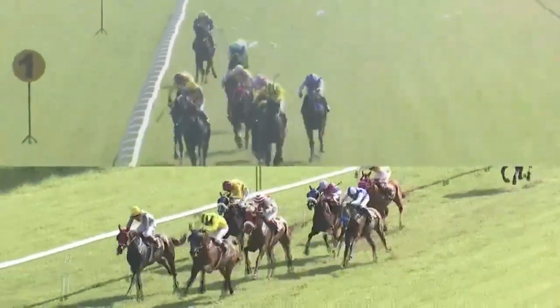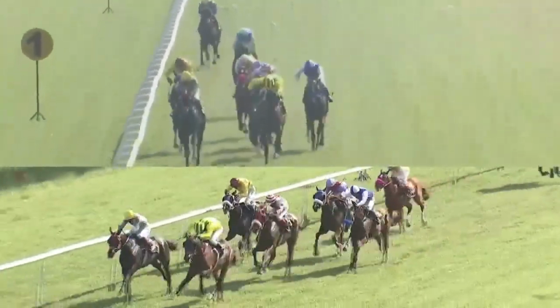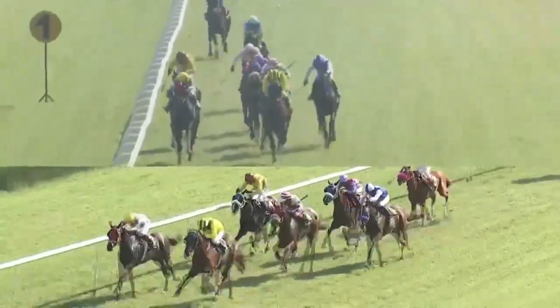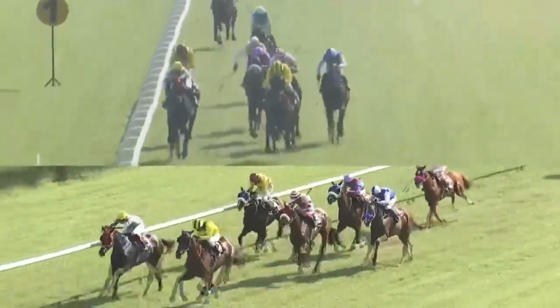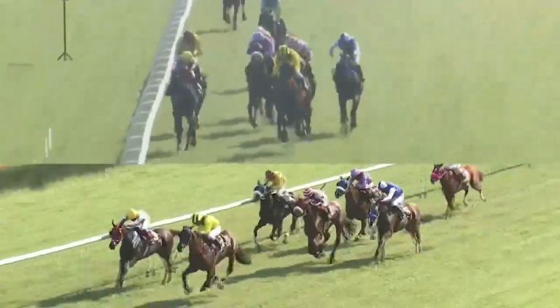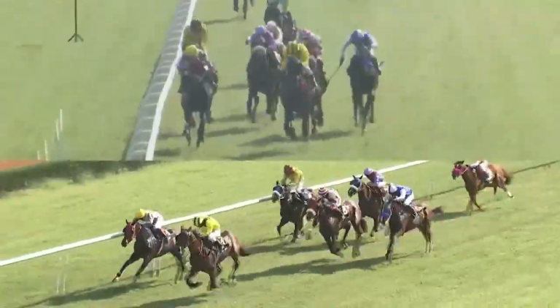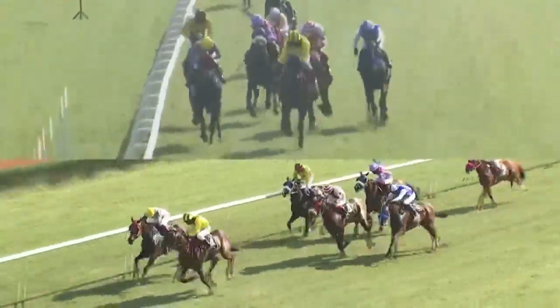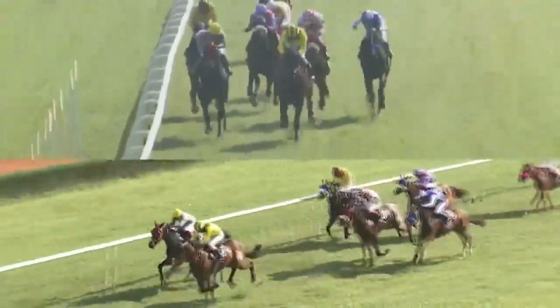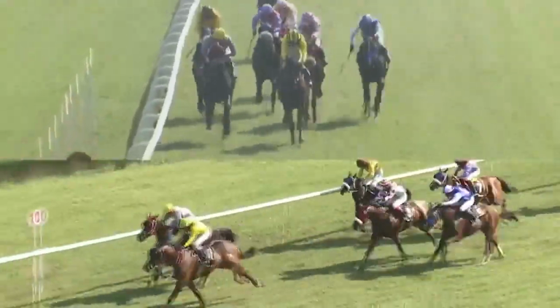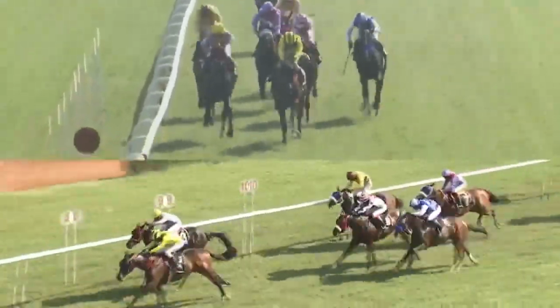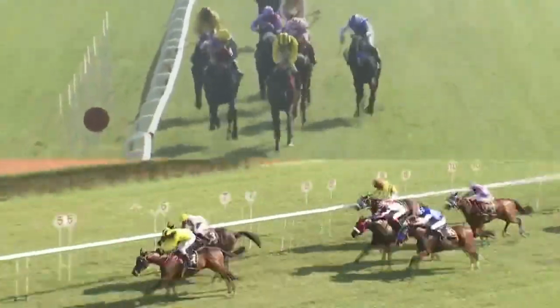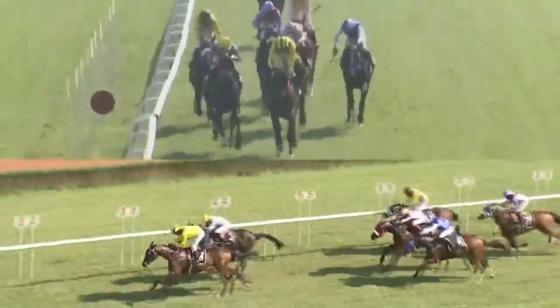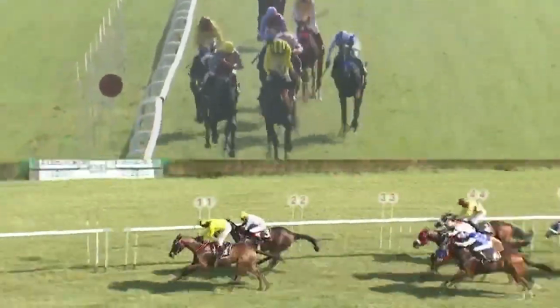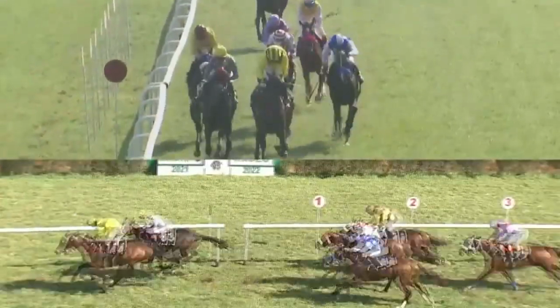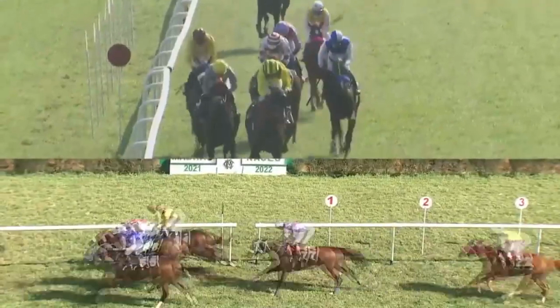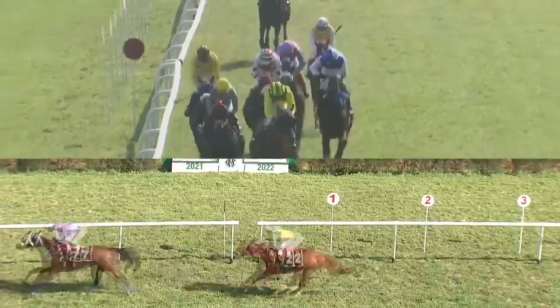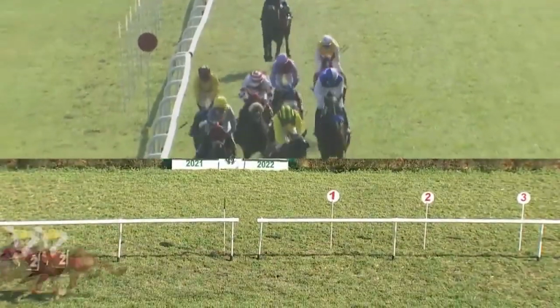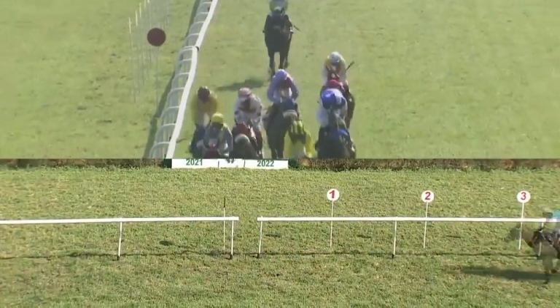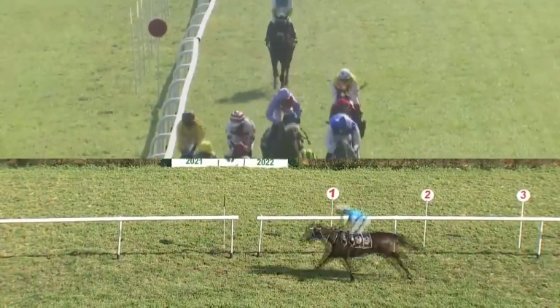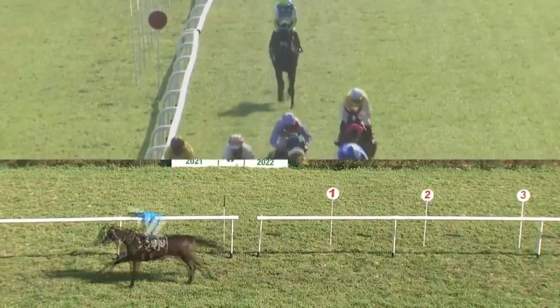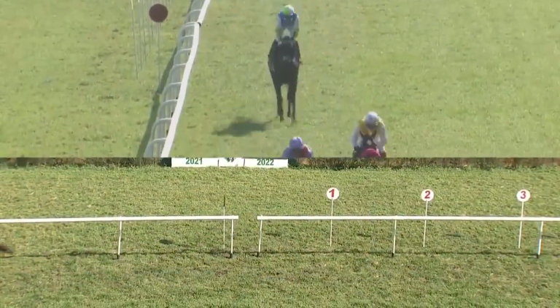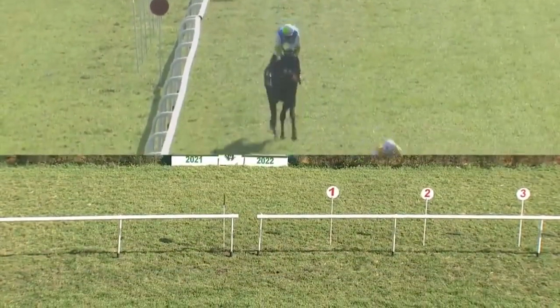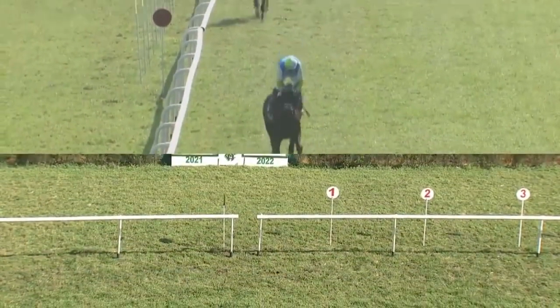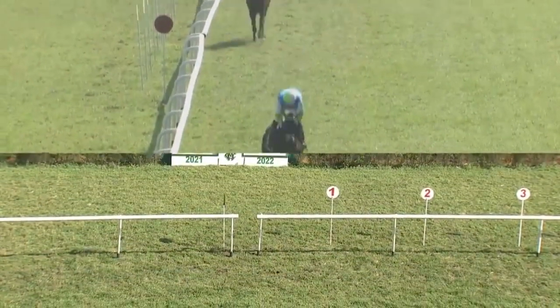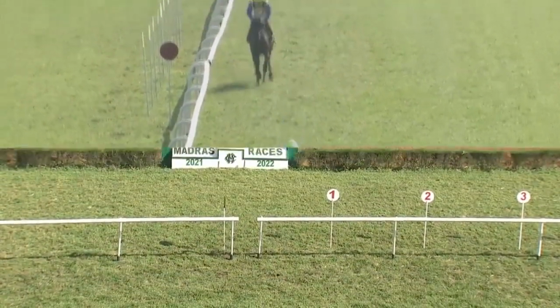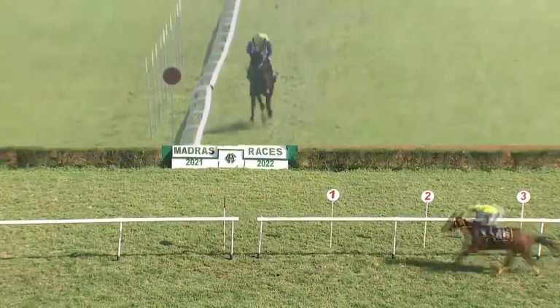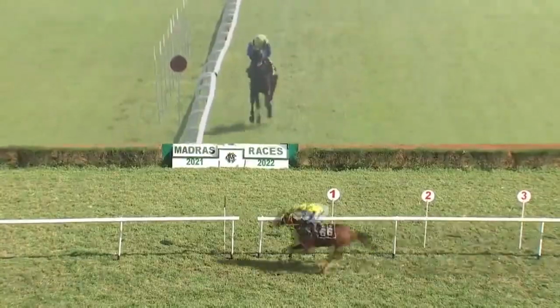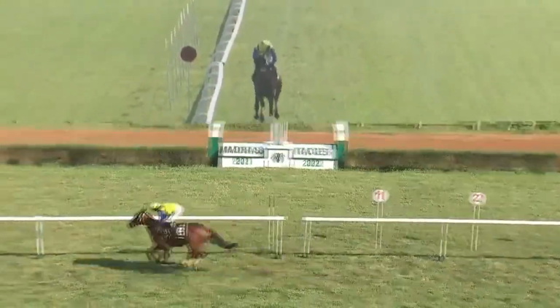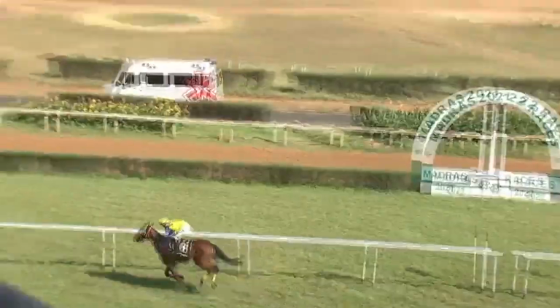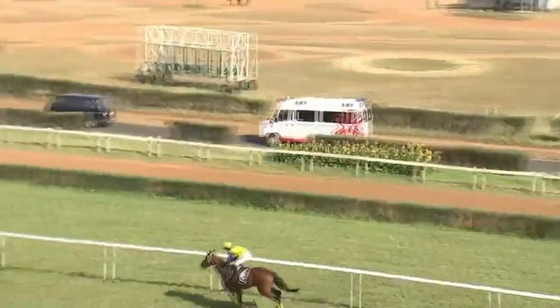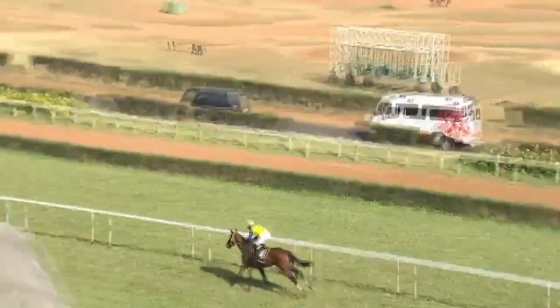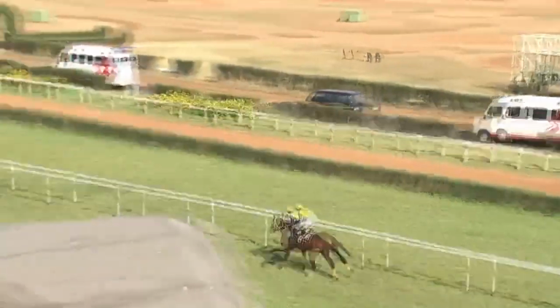In the last 100 meters, it is Right Move on the outside, Turf Beauty on the inside. But Right Move winning this one from Turf Beauty. Then there is Windermere, Come Calling, followed by Masterpiece, Royal Treasure, War Emblem, Nagara and Speedmaster as they go past the post.